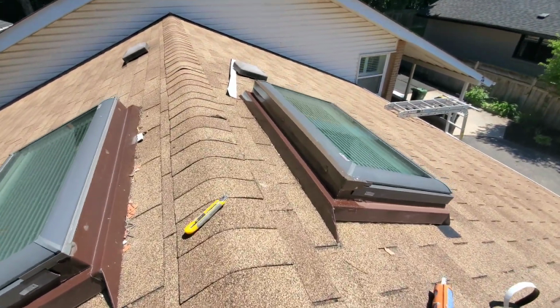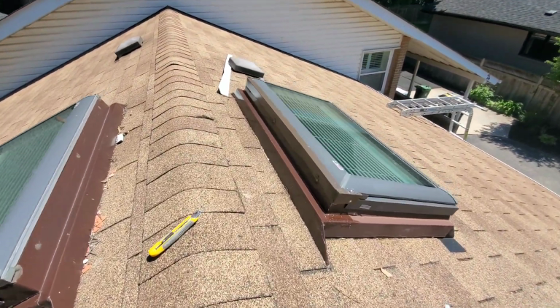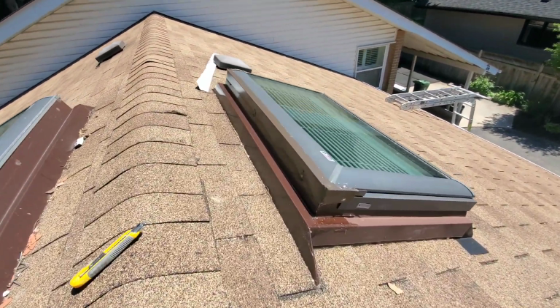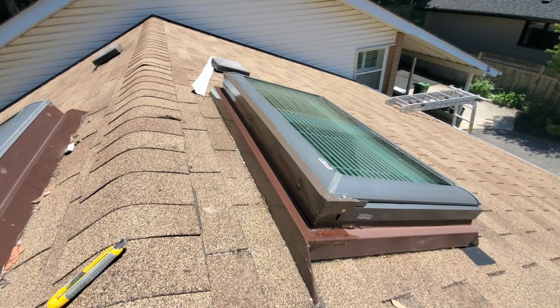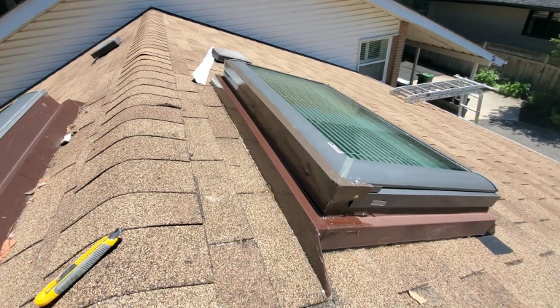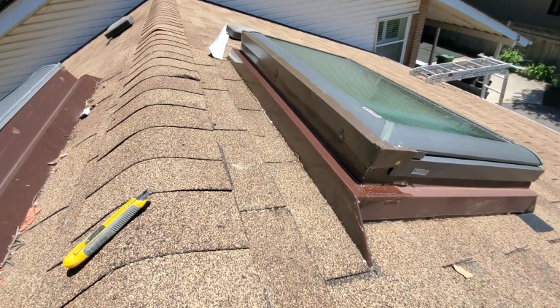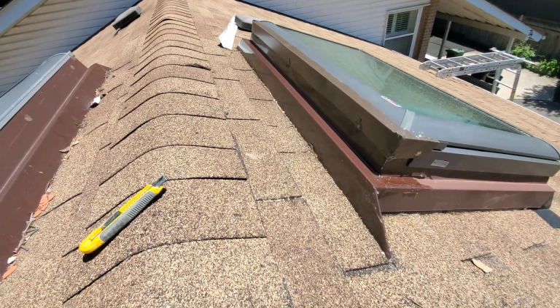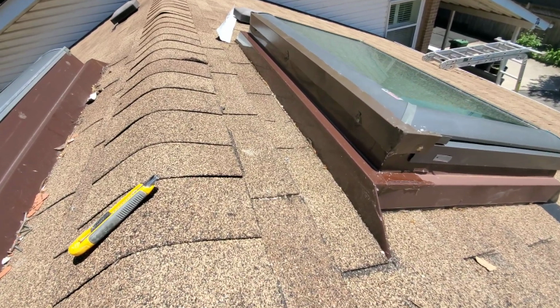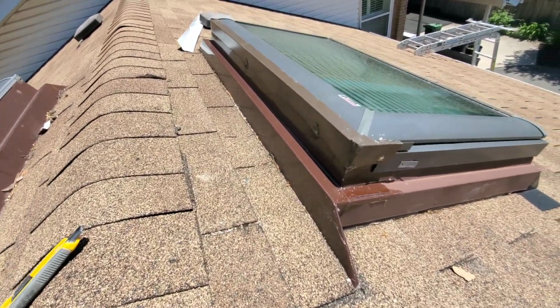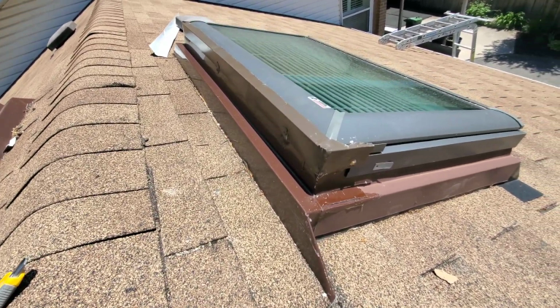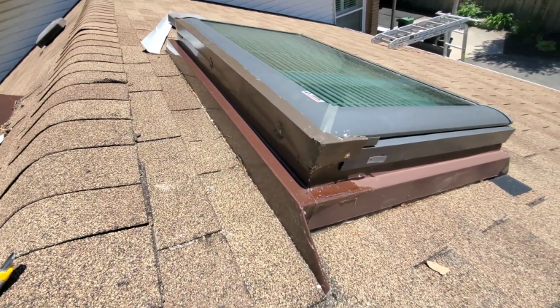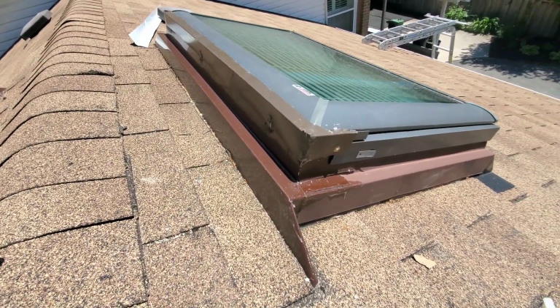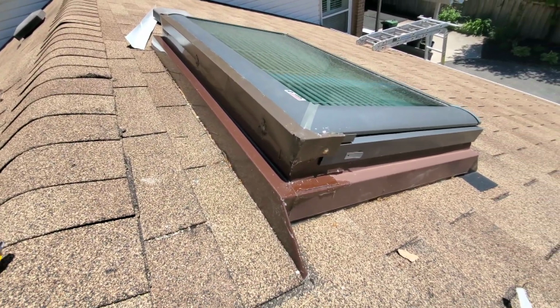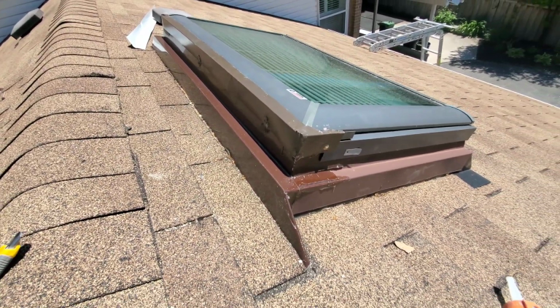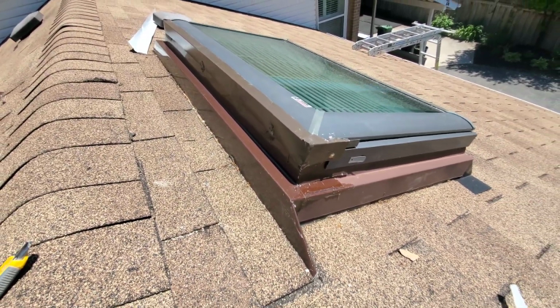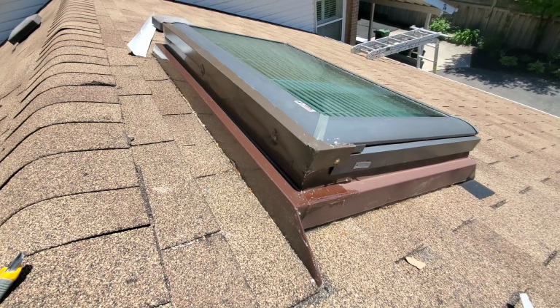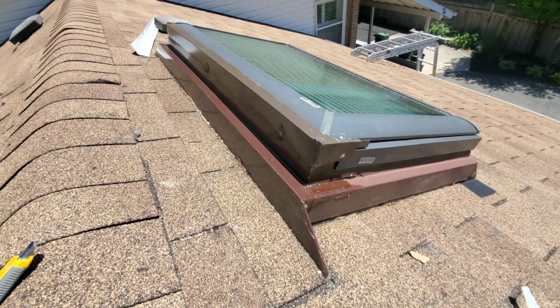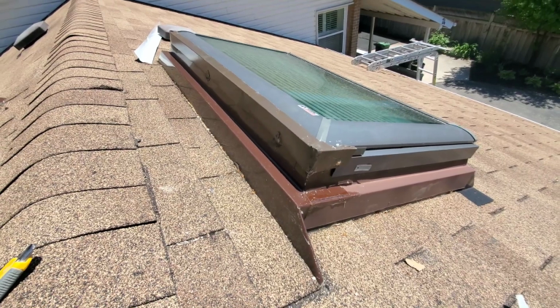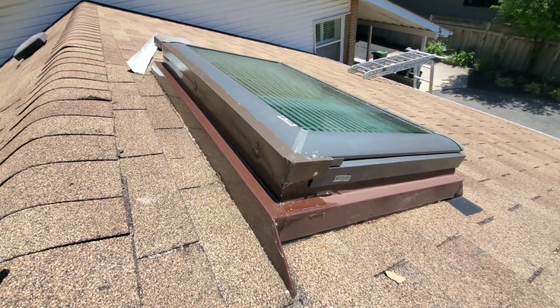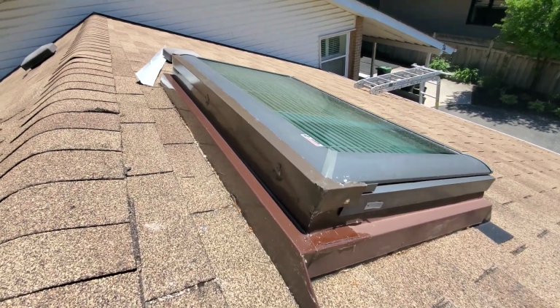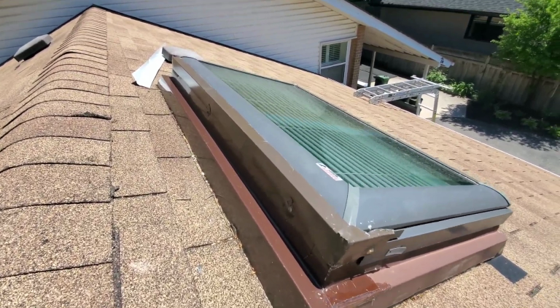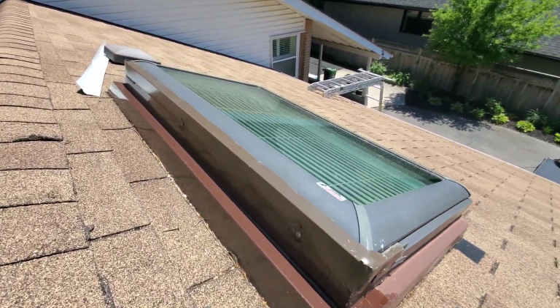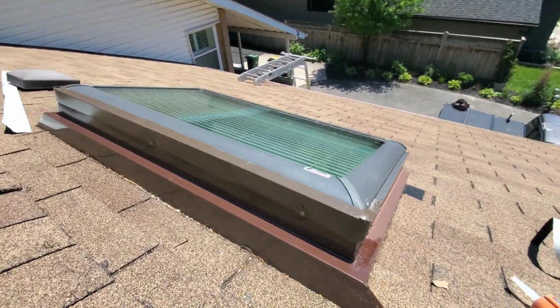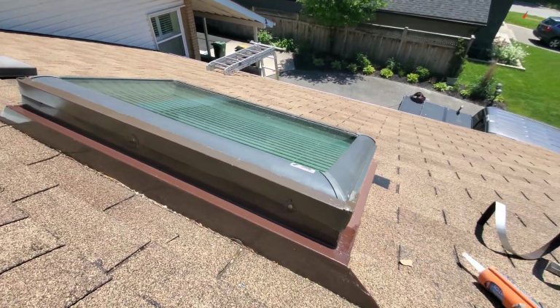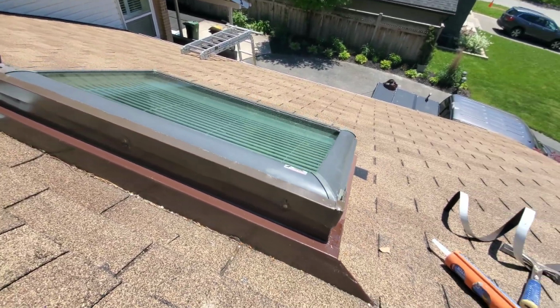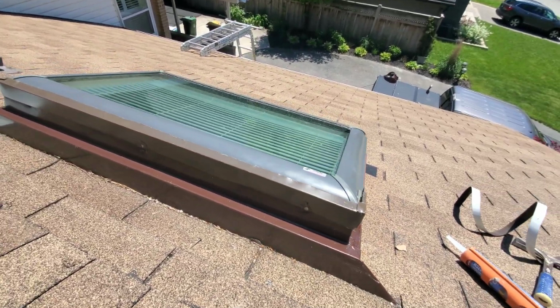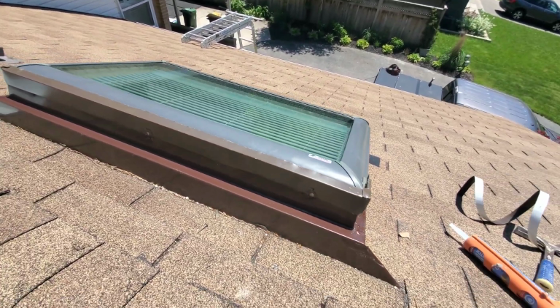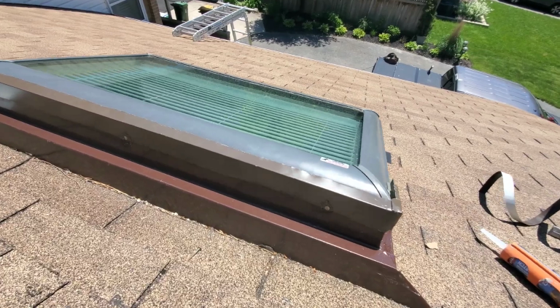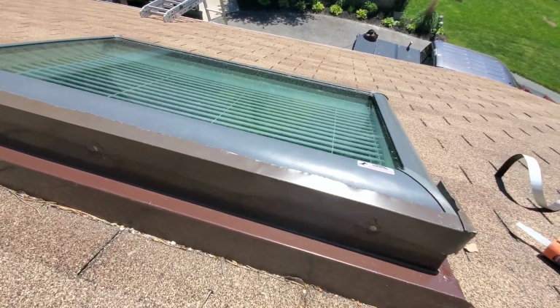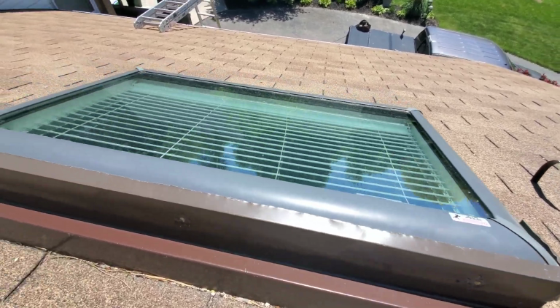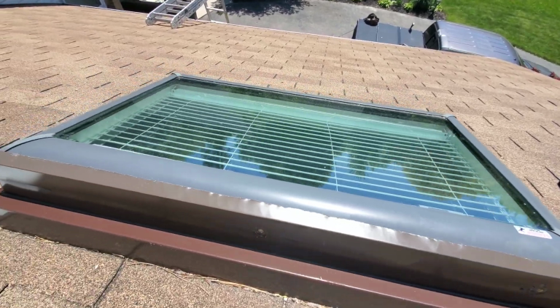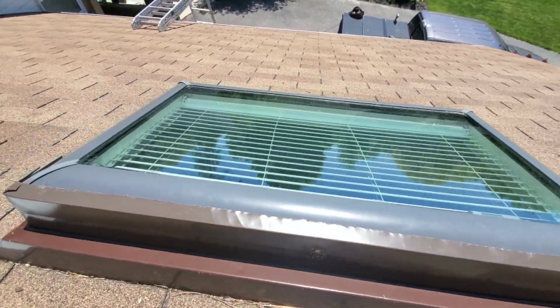Here's how I do it — the skylight is now fully functional. I put on the flashing and caulked it, and I put a bit of caulking around it before.